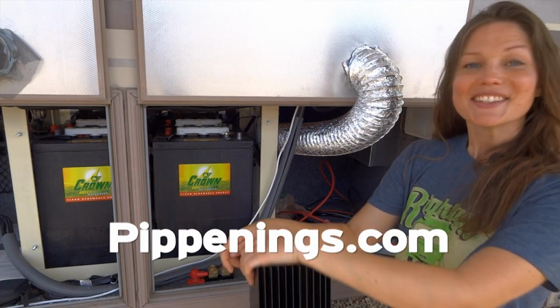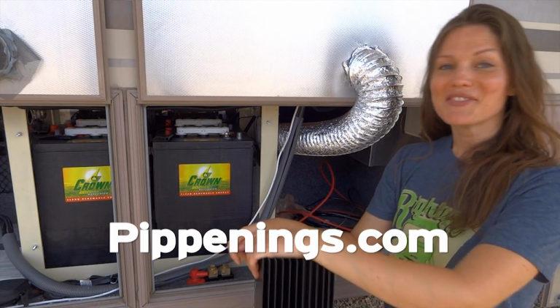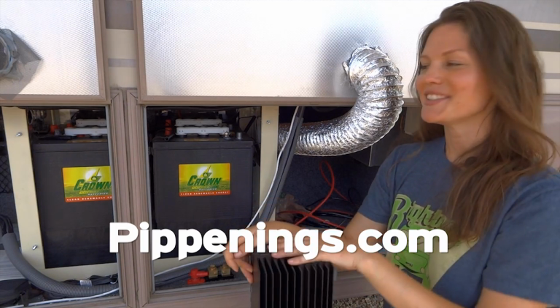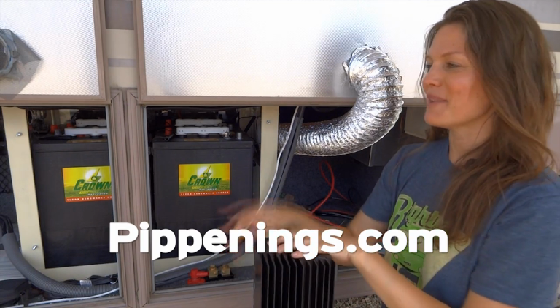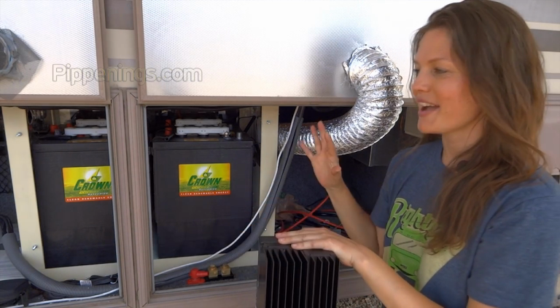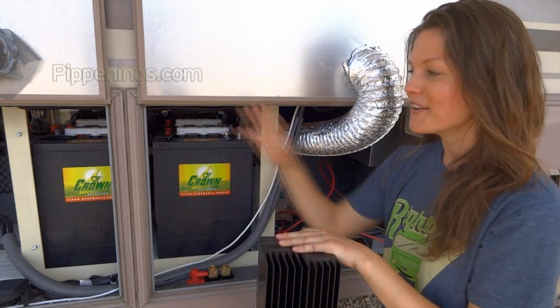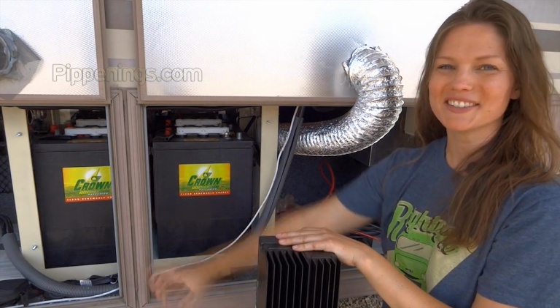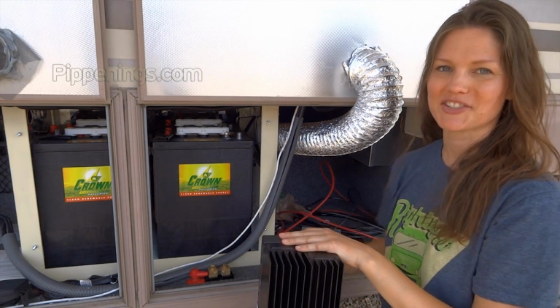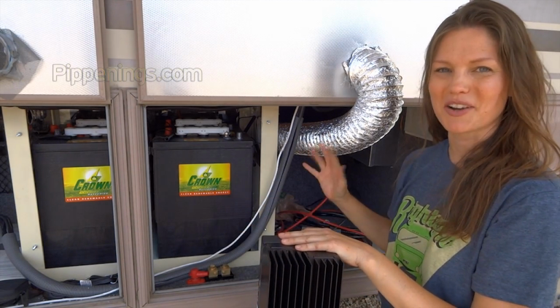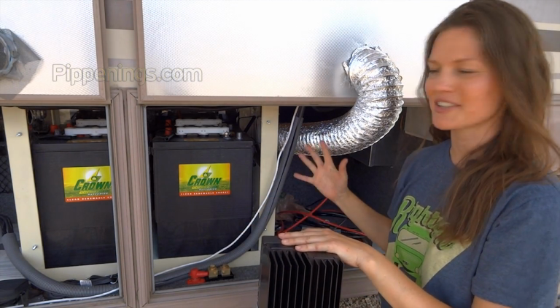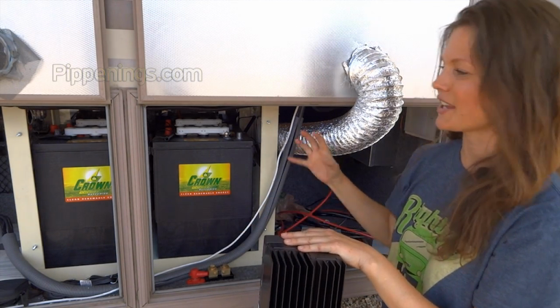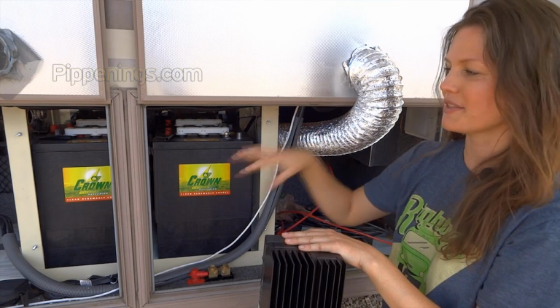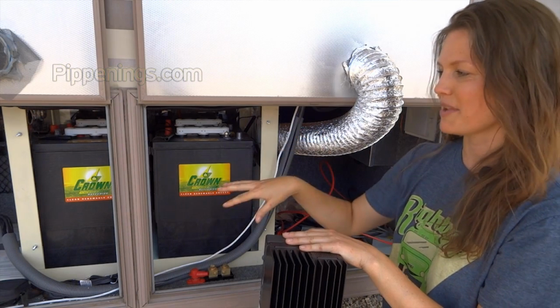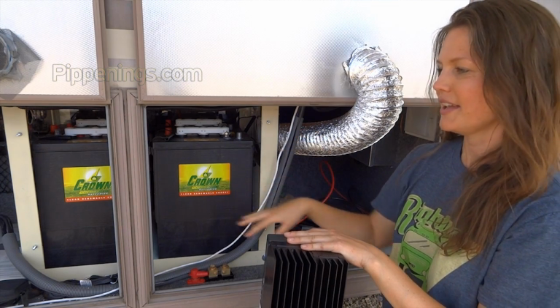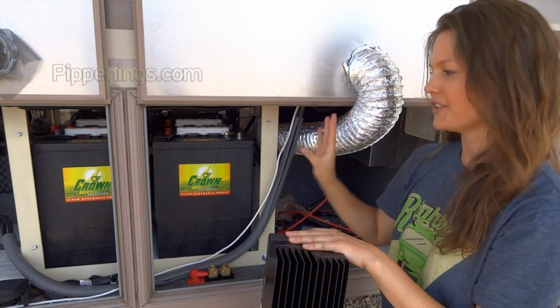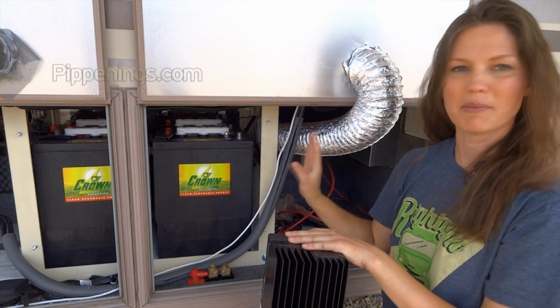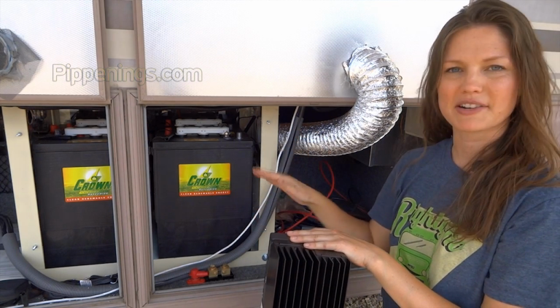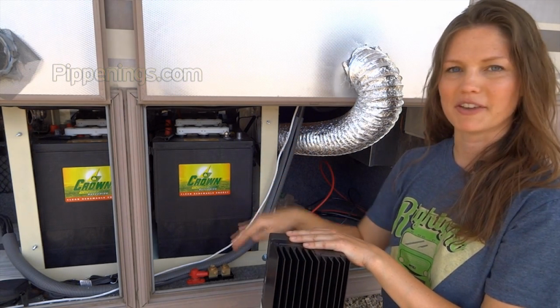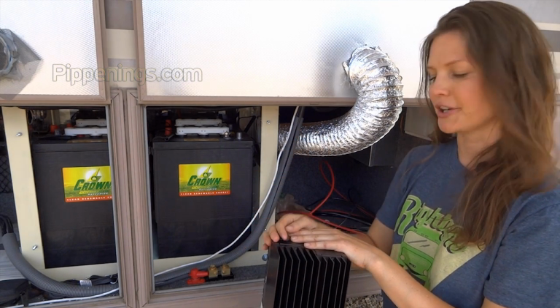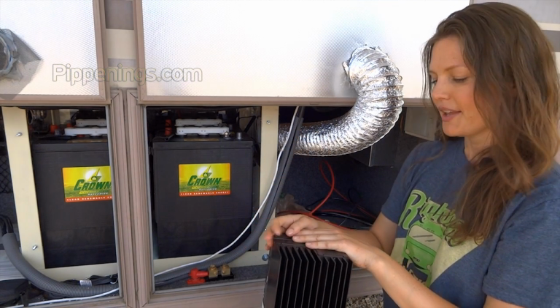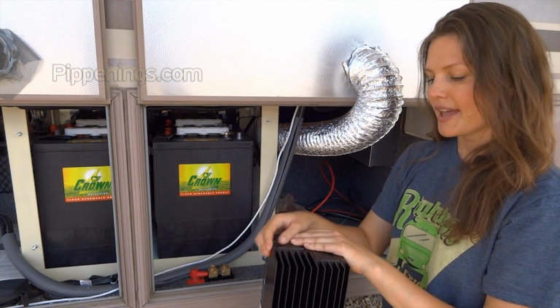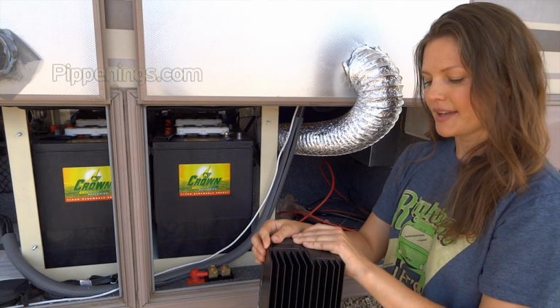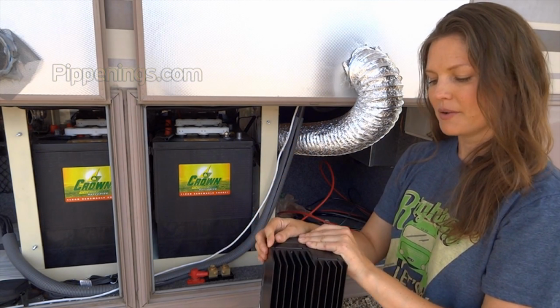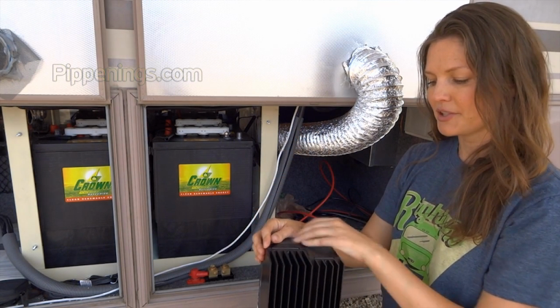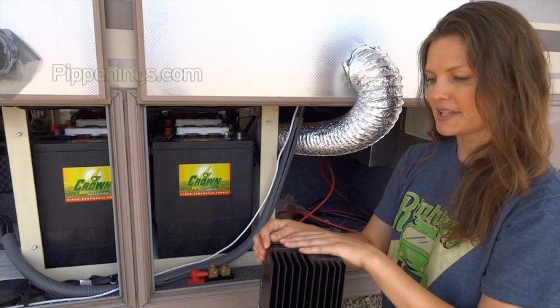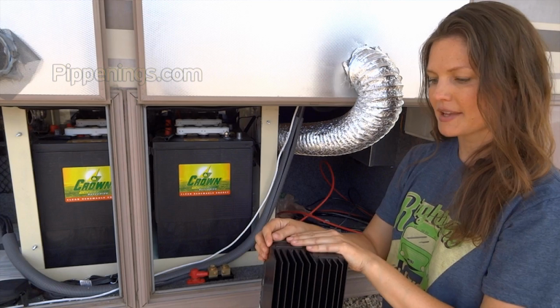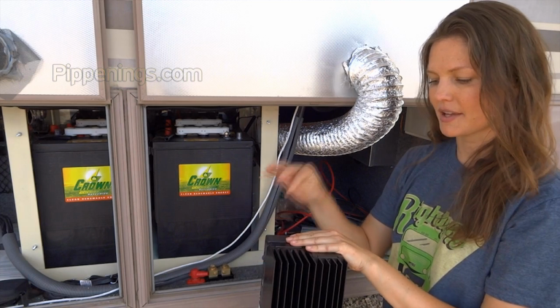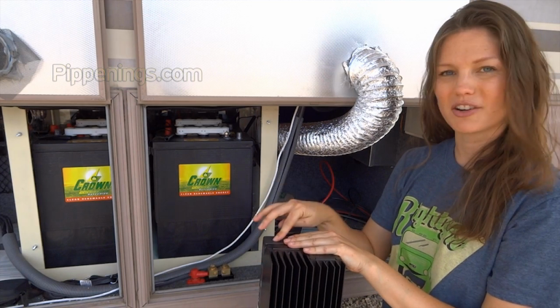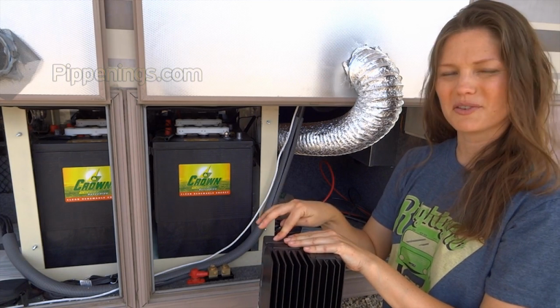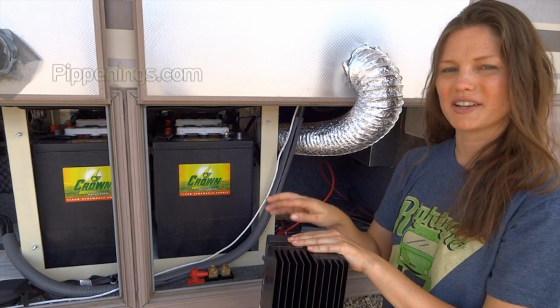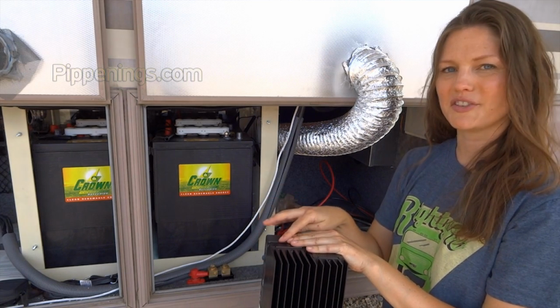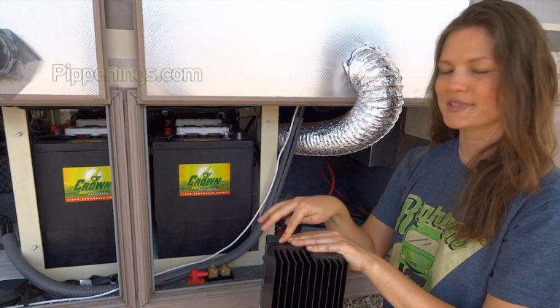I am ready to make my final connections, where all my connections are going to come into this bin and hook to my batteries and my inverter. What I'm going to do today is the charge controller and fuses.